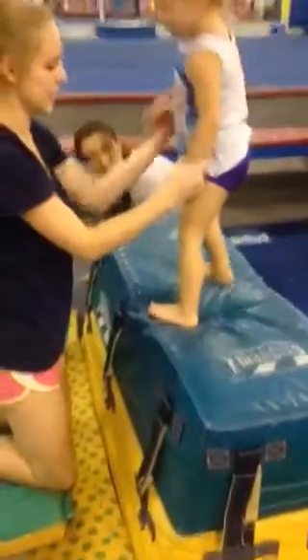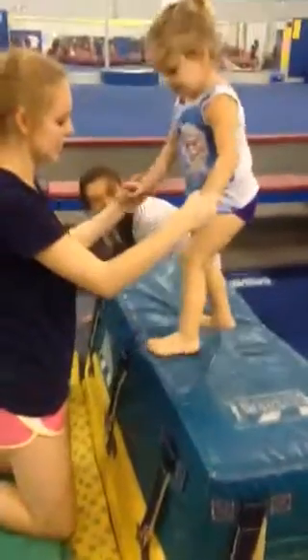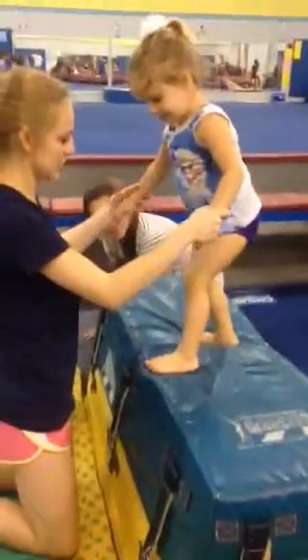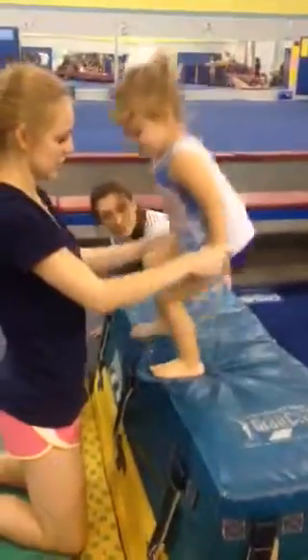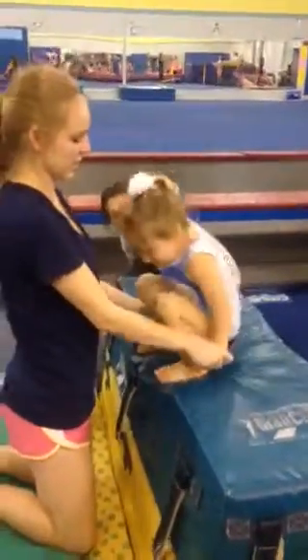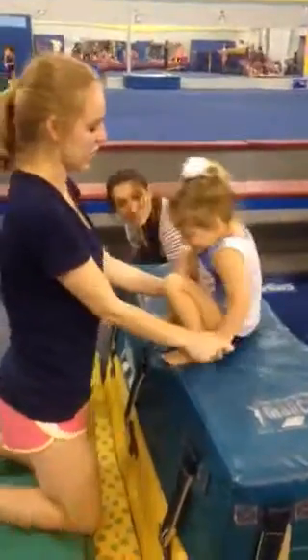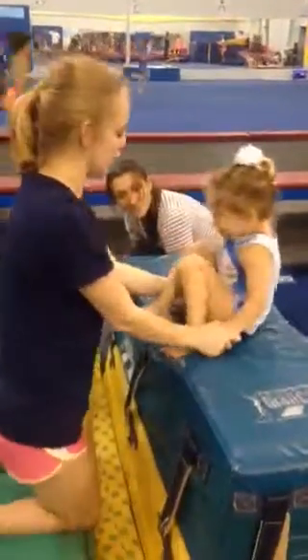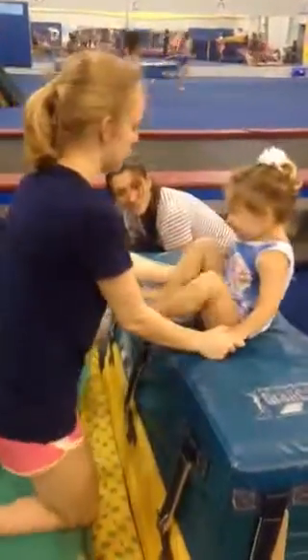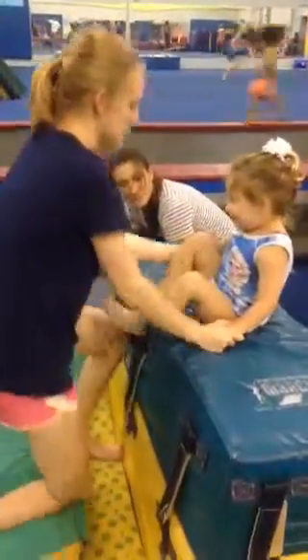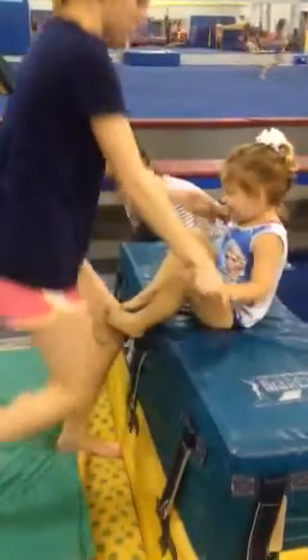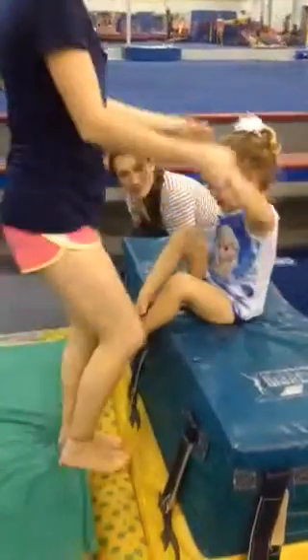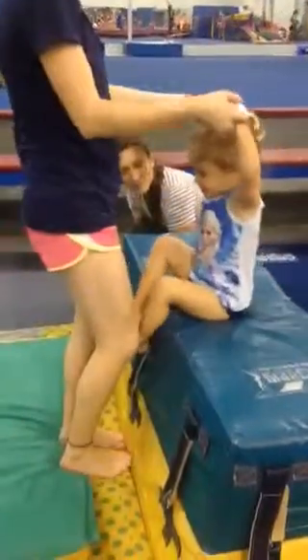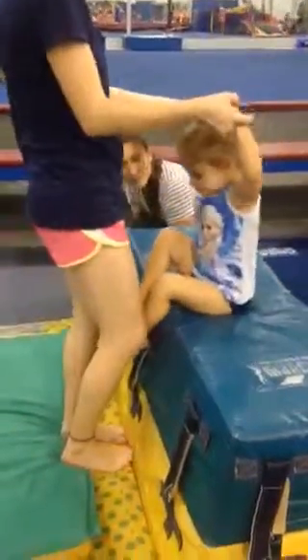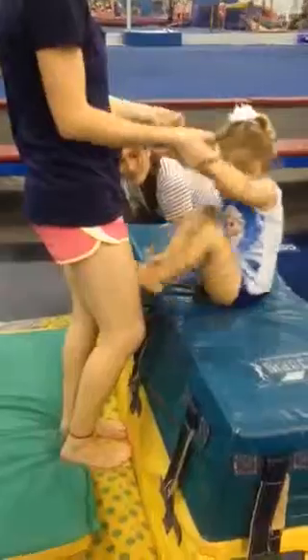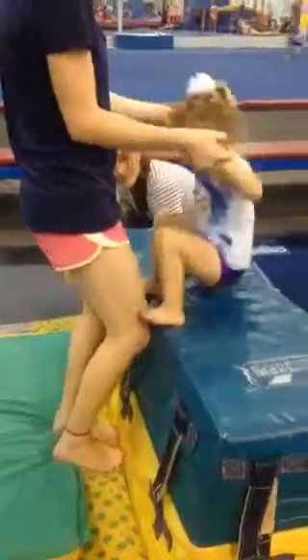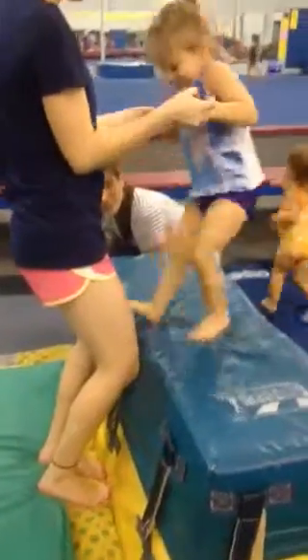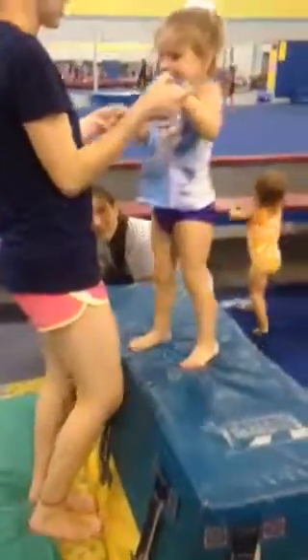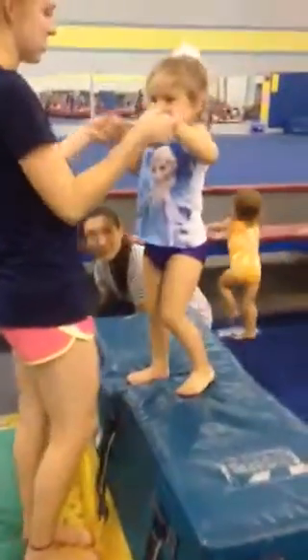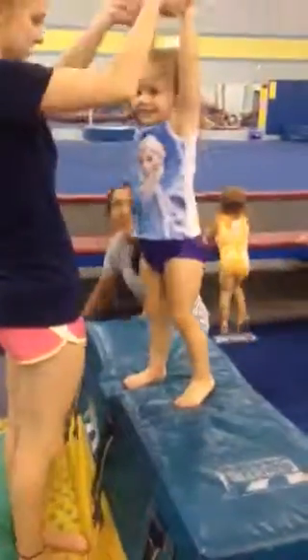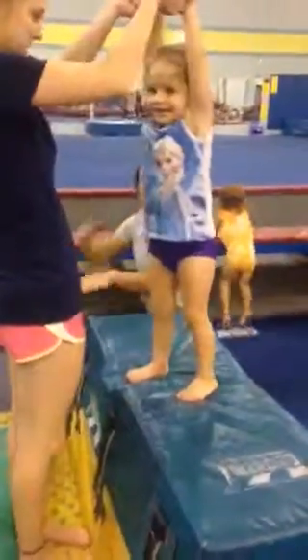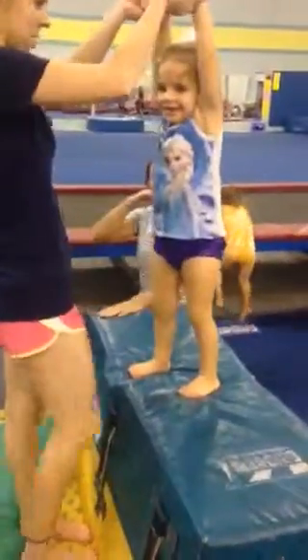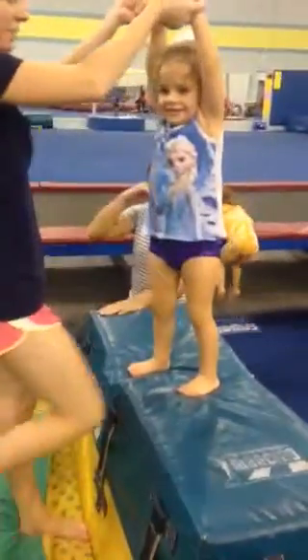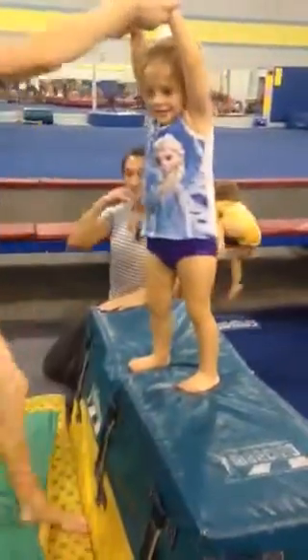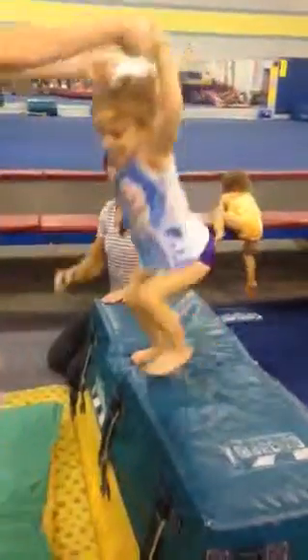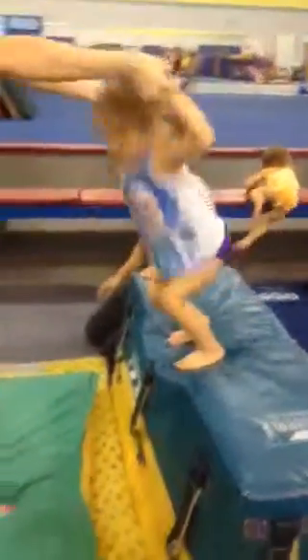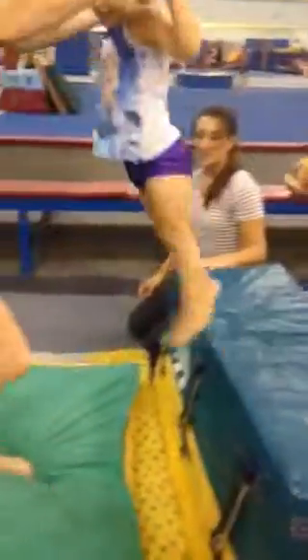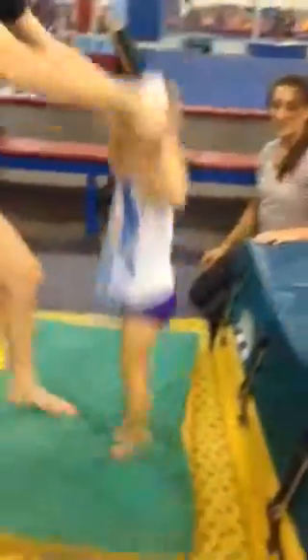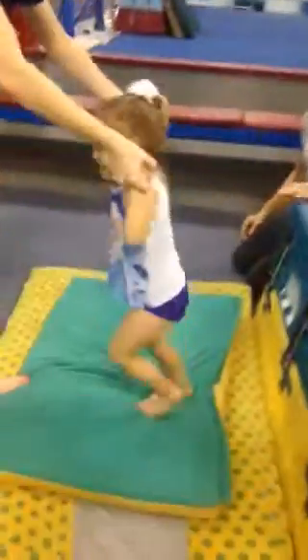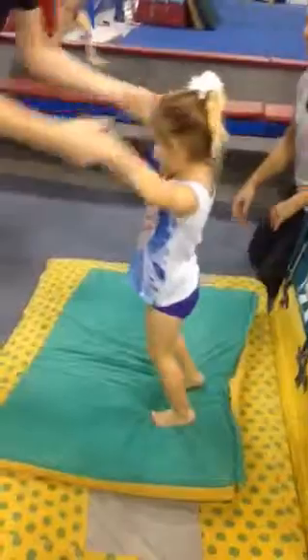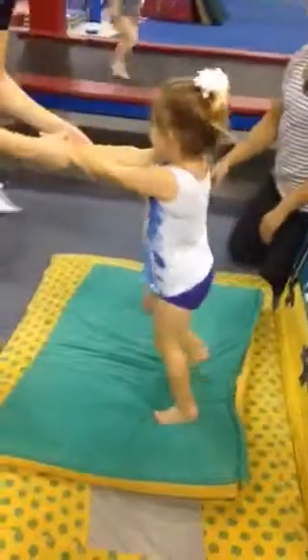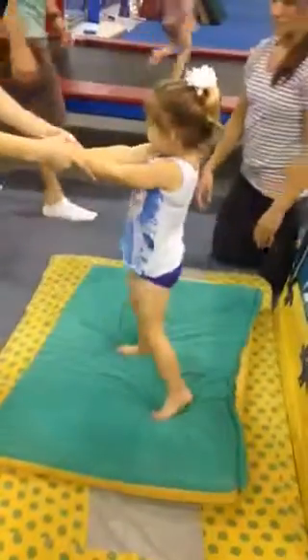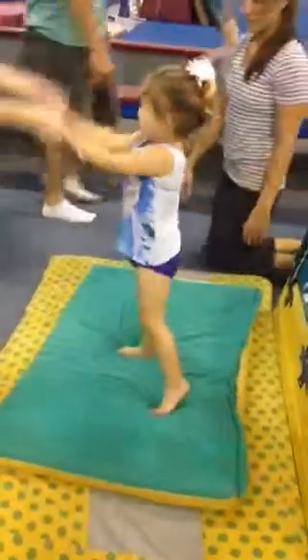Ready? Hands up. Down. Good. Now show me a stretch. Stand up. Stretch. Jump off and stick it. Straight arms. And stretch.